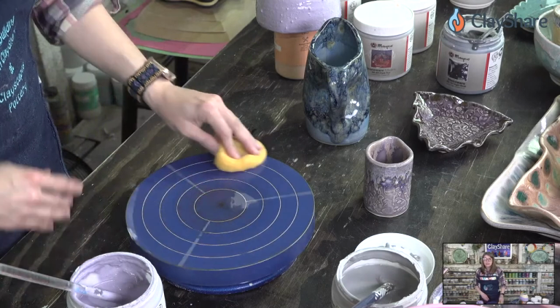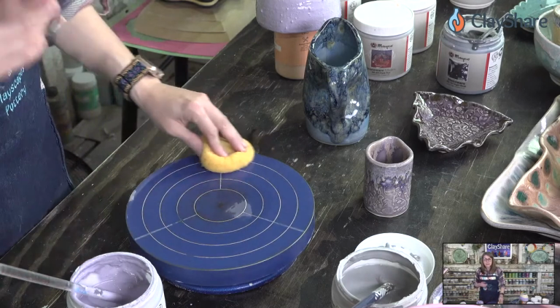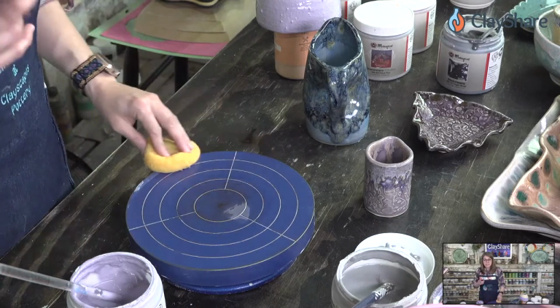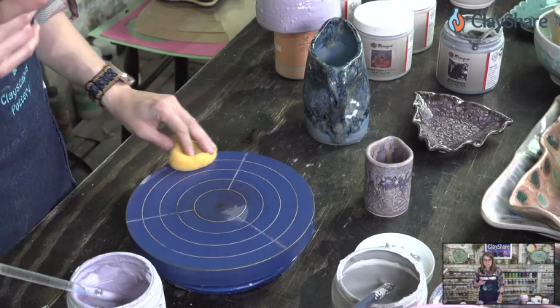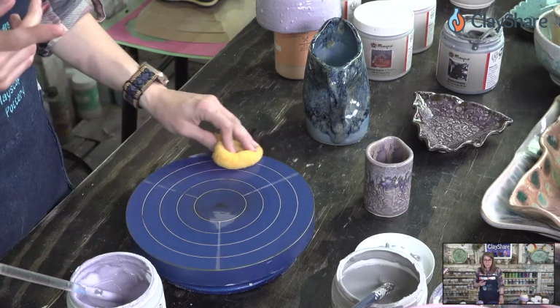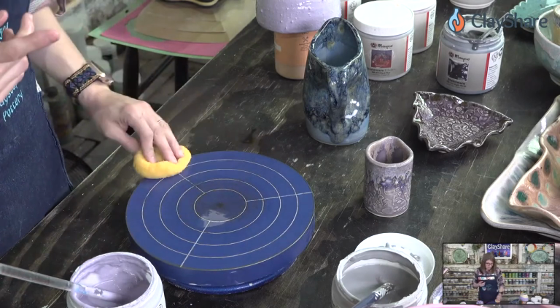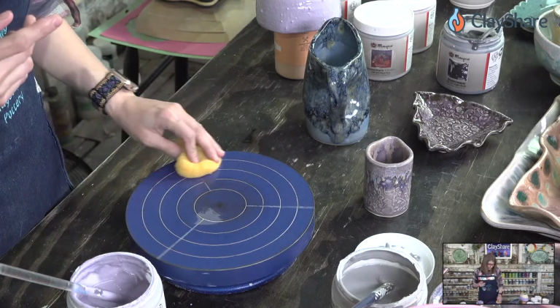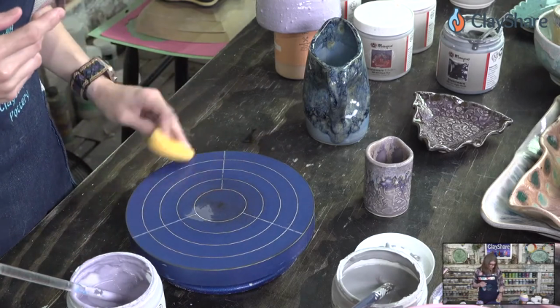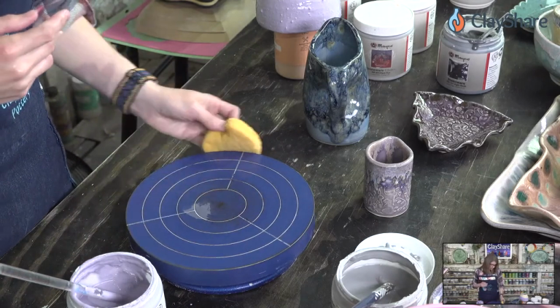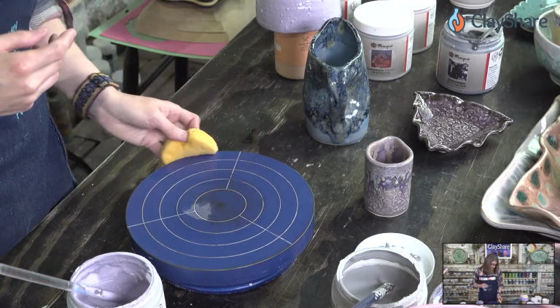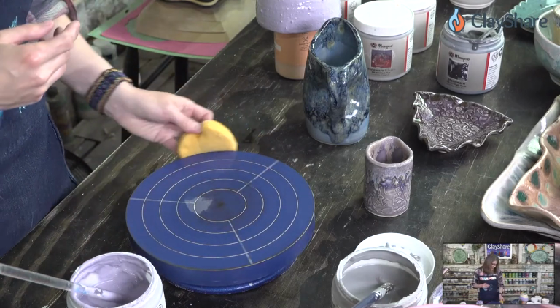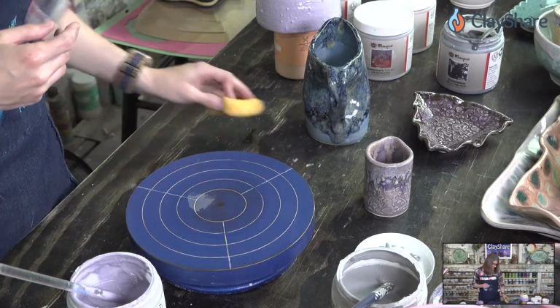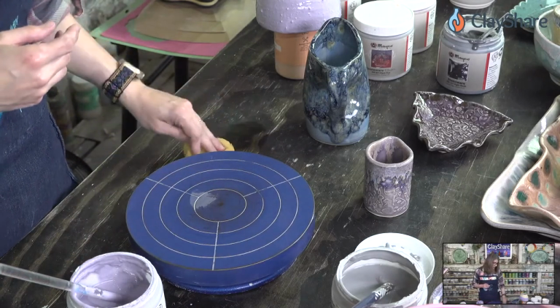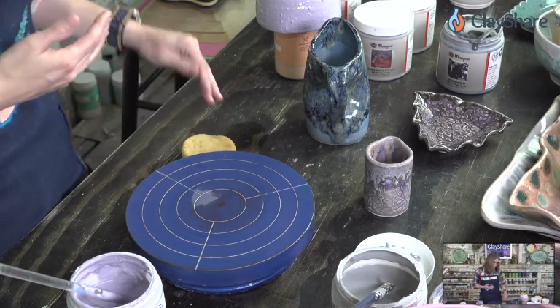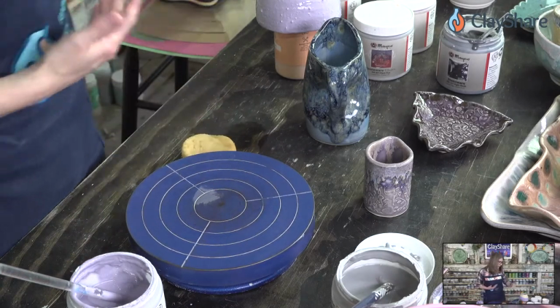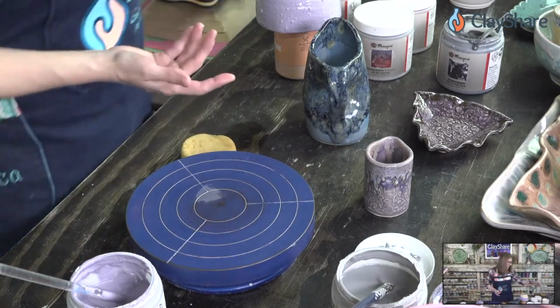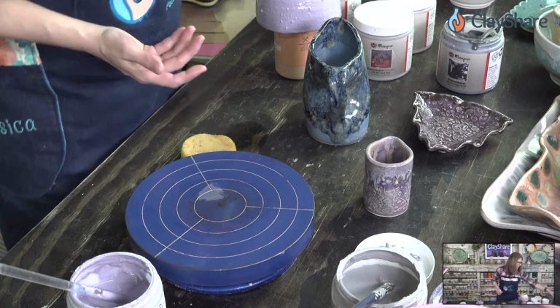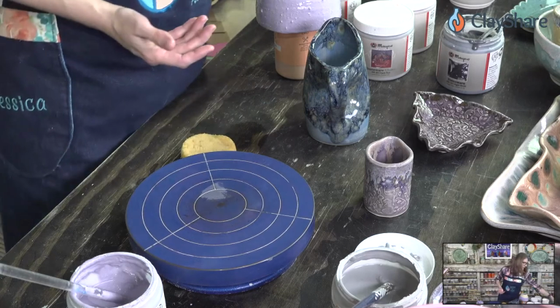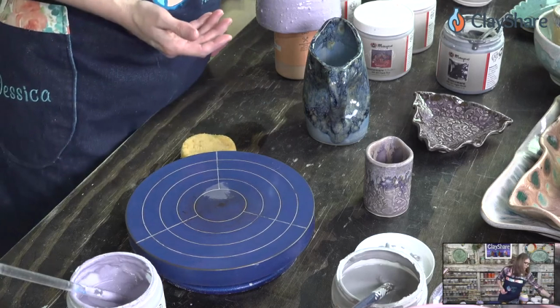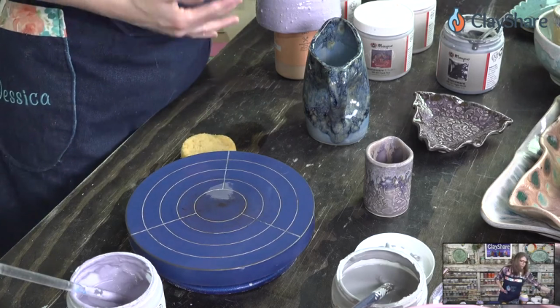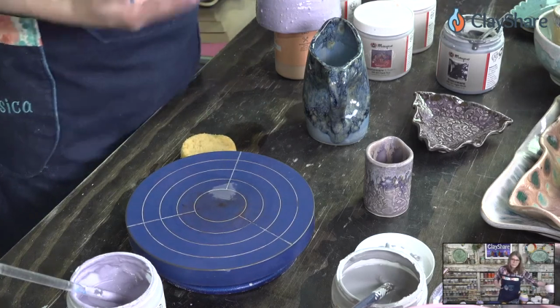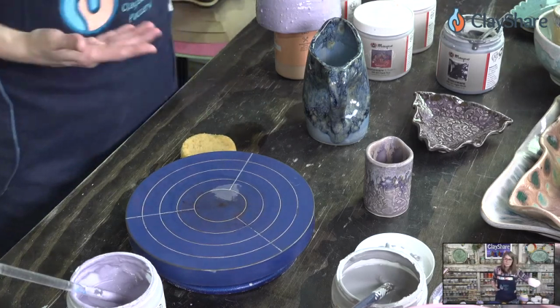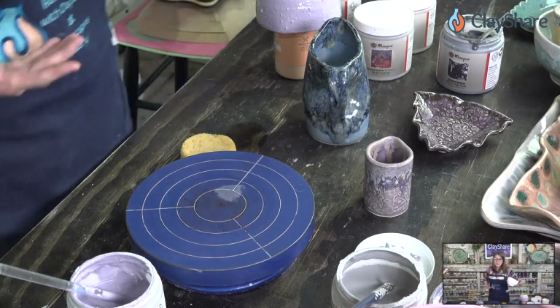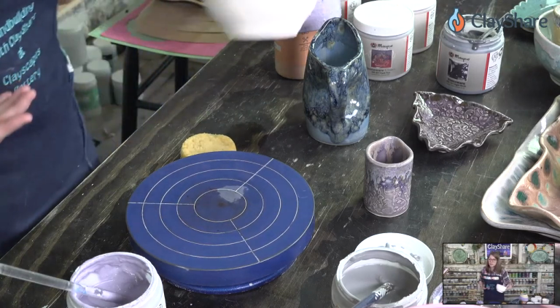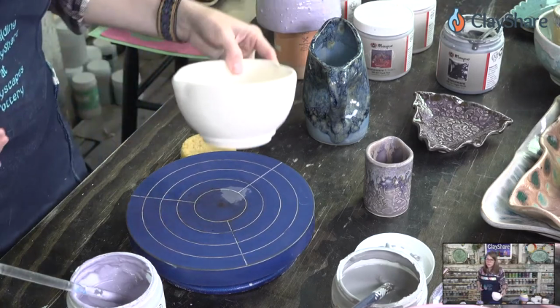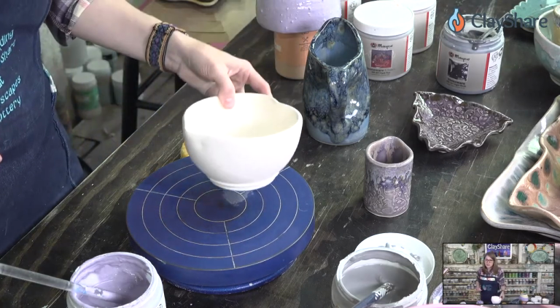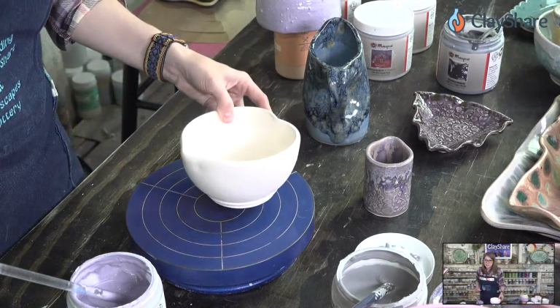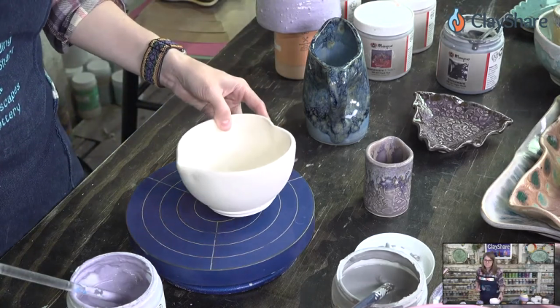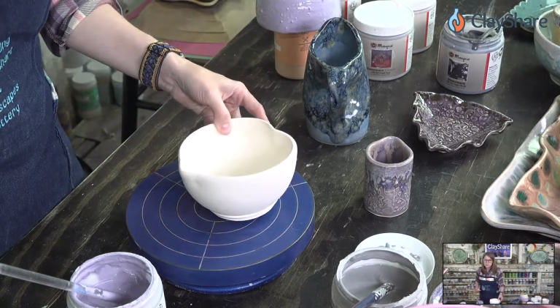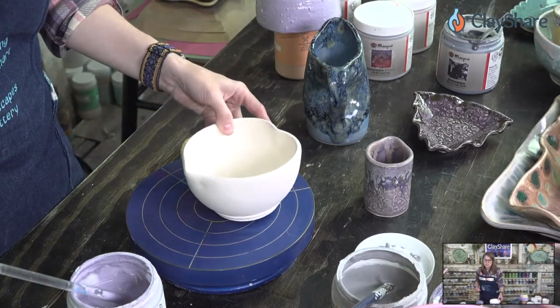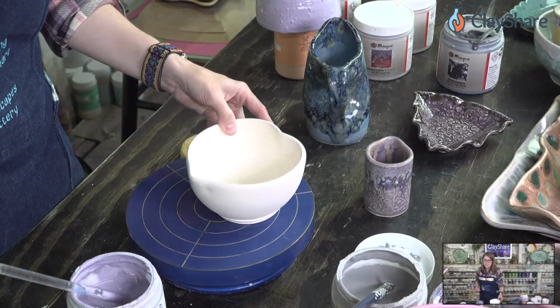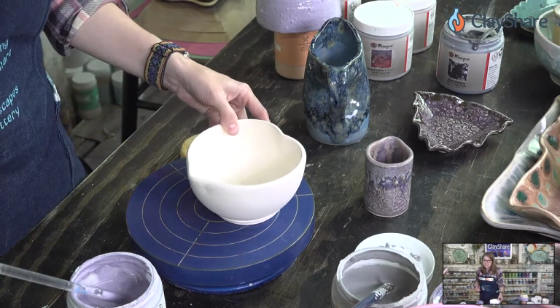Colonial White is a very strong glaze. If you use it as a liner glaze, you need to thin it down or it may crack. If the glaze is really thick, you can get more crazing, so maybe you need to thin it down.